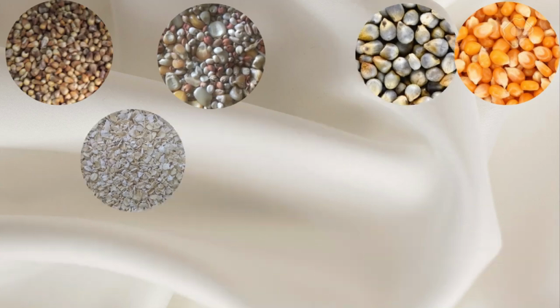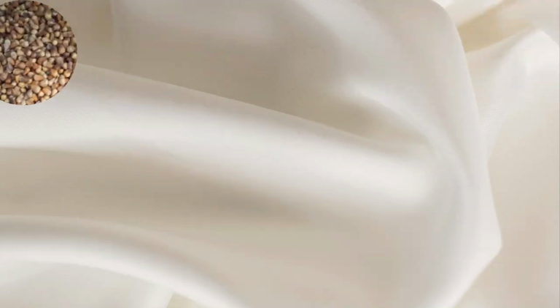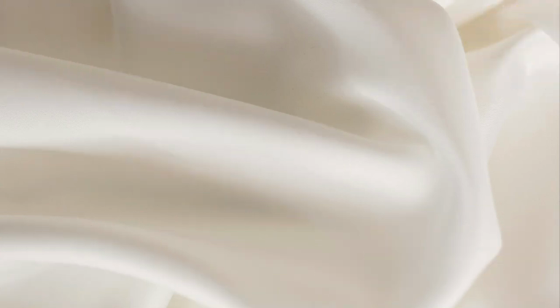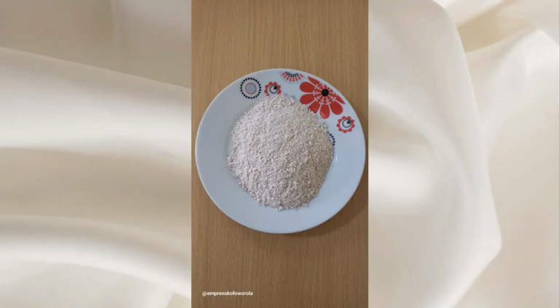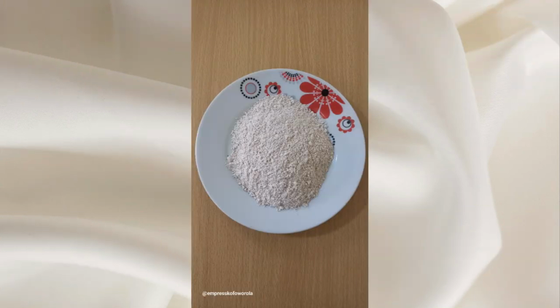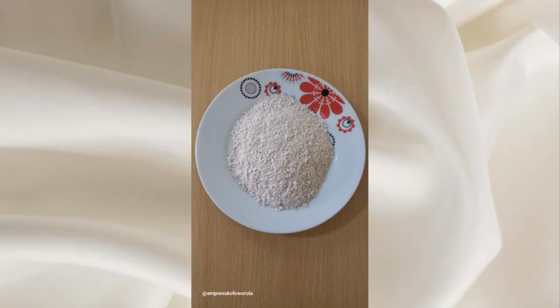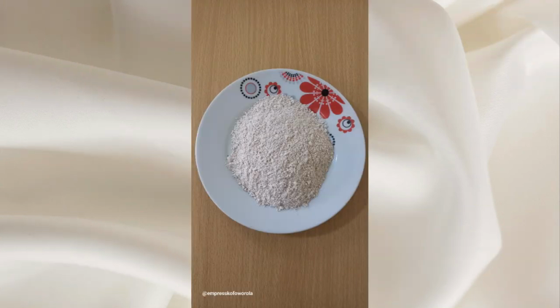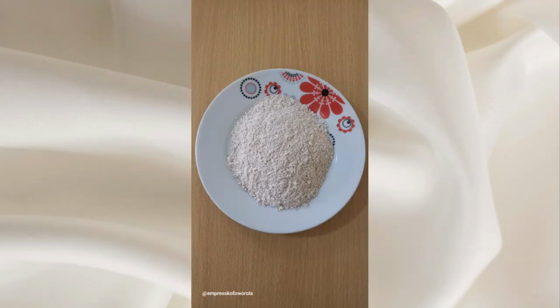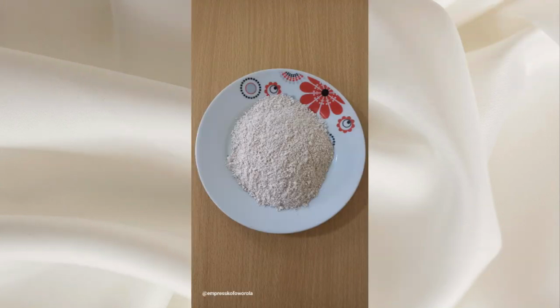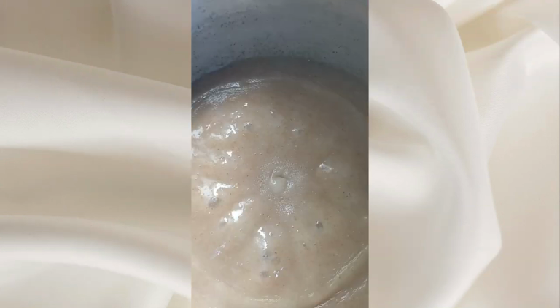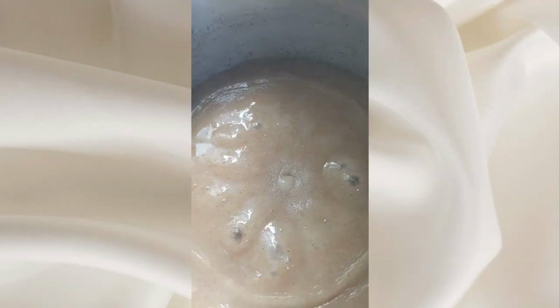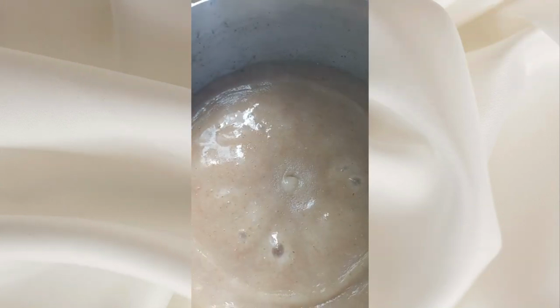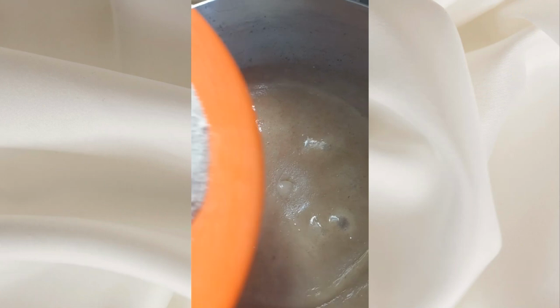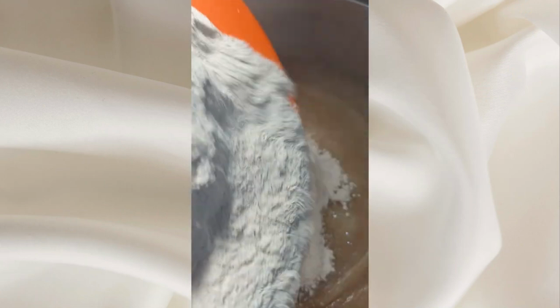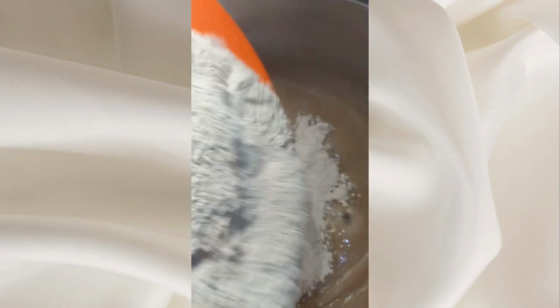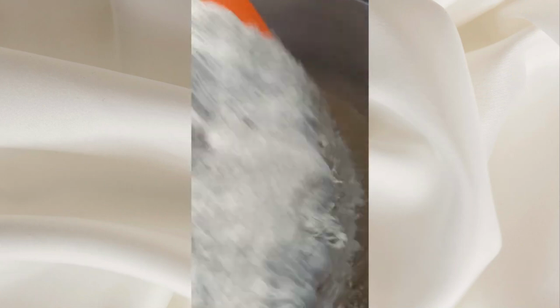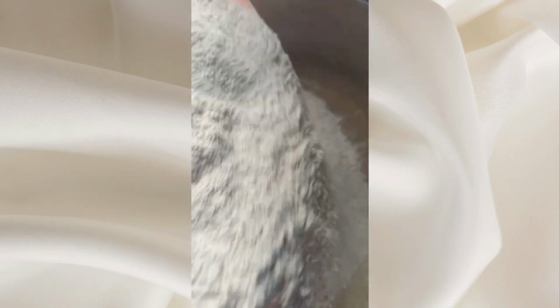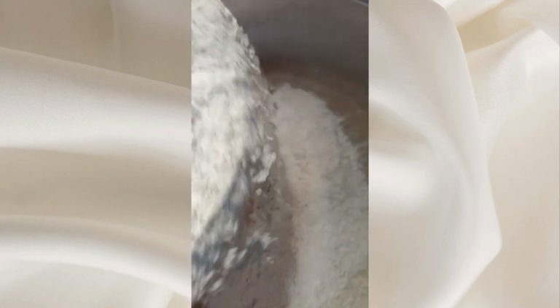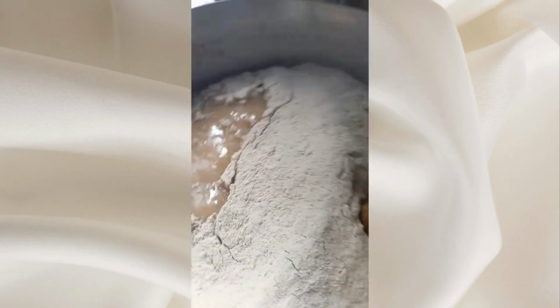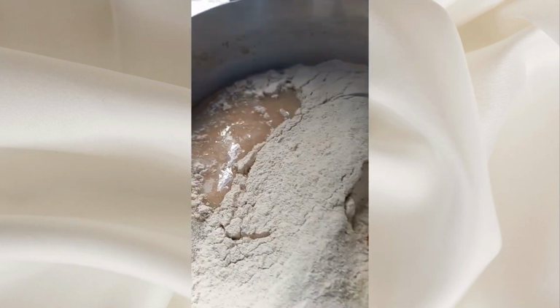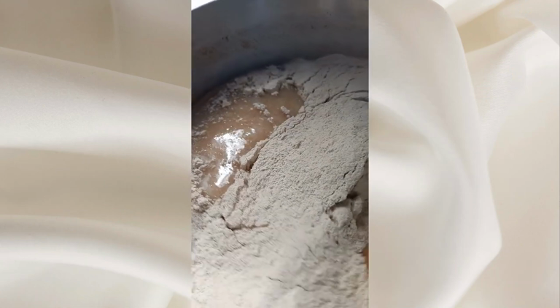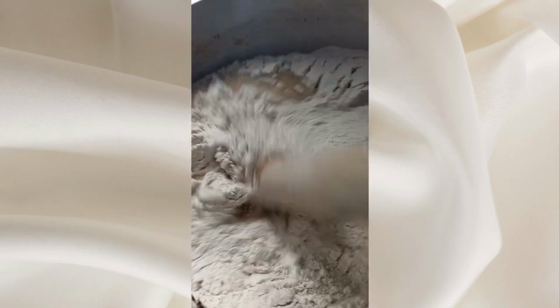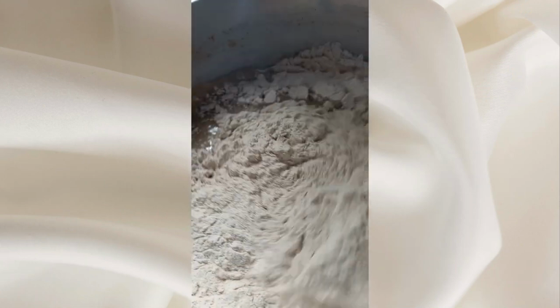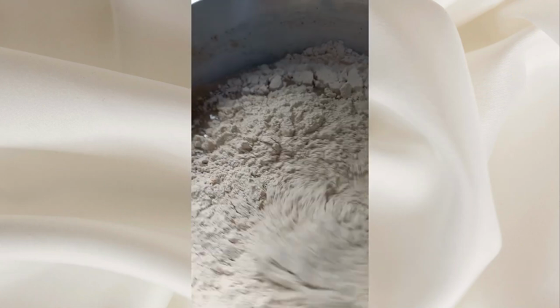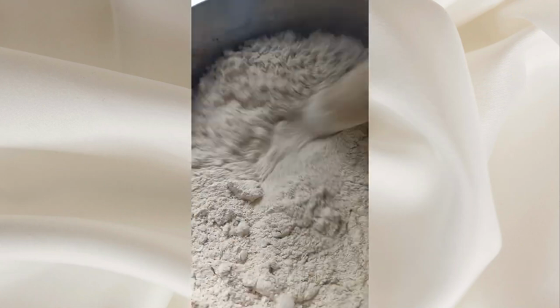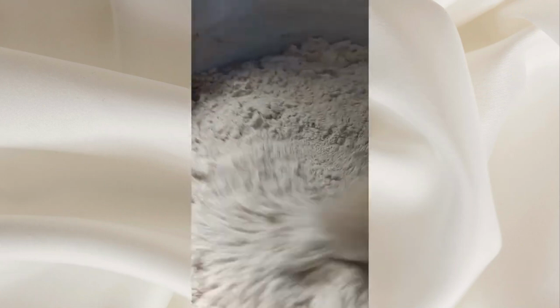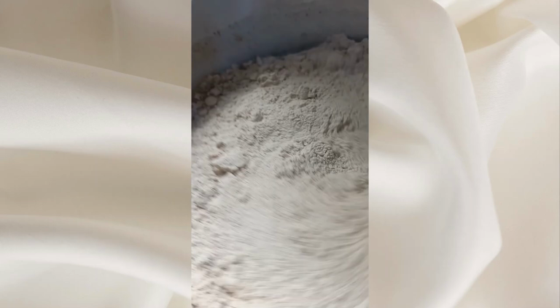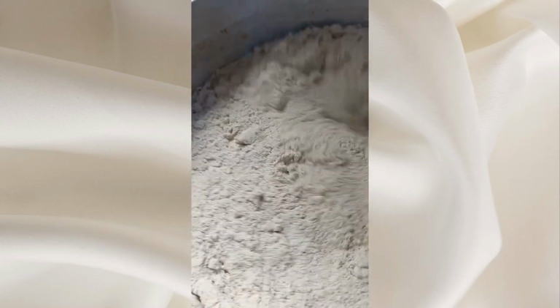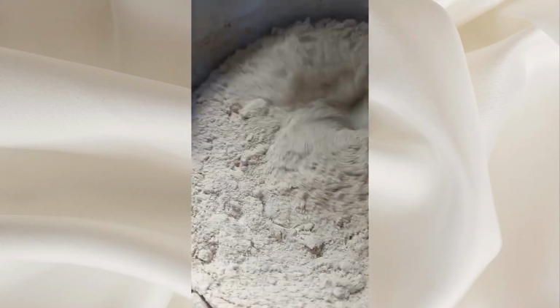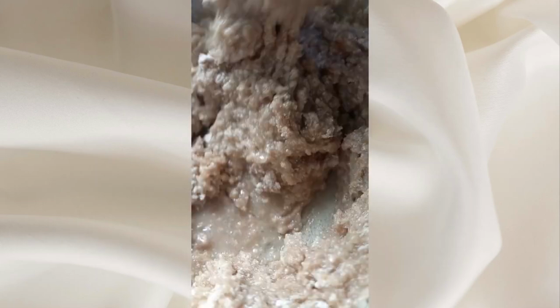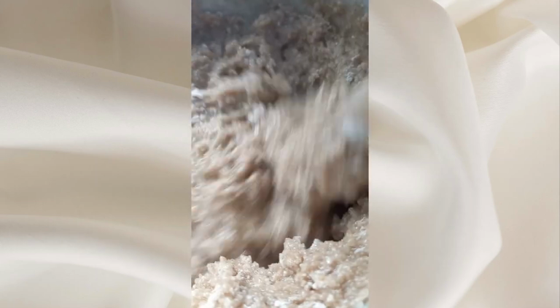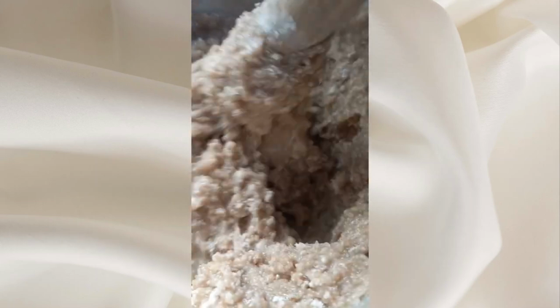But I am using wheat flour. Caution: the kind of grain used will determine the outcome of the color, the consistency, and the texture of the Amala.